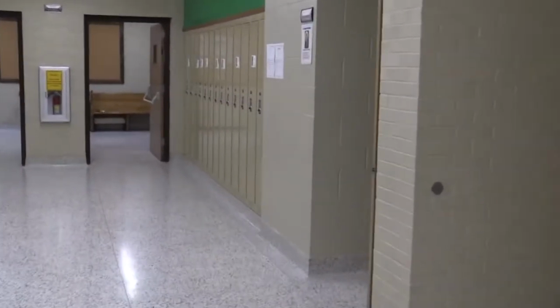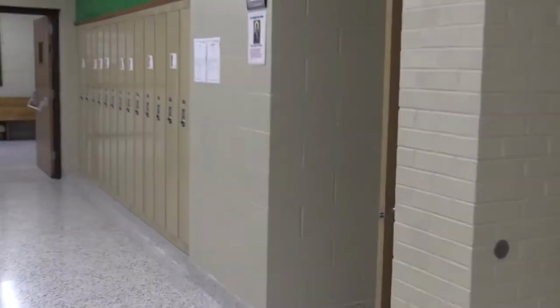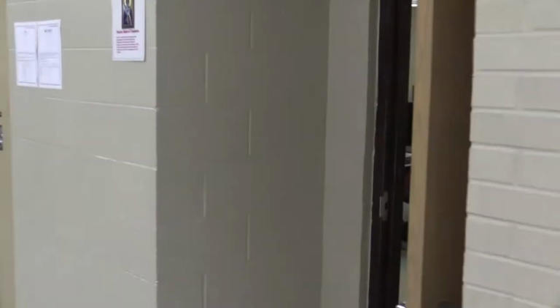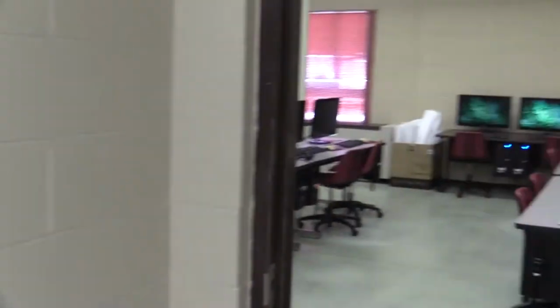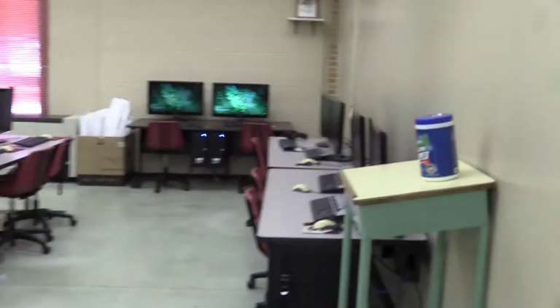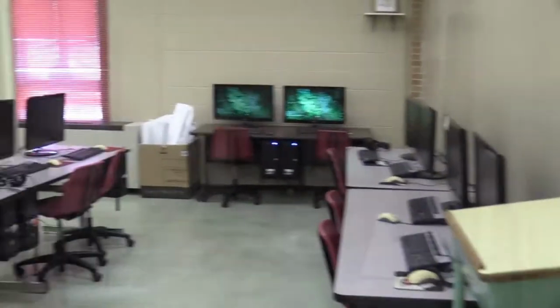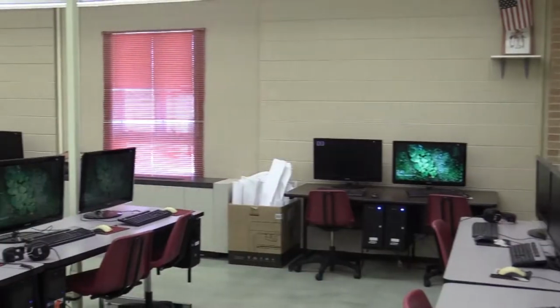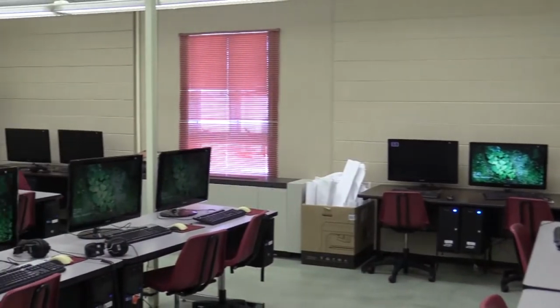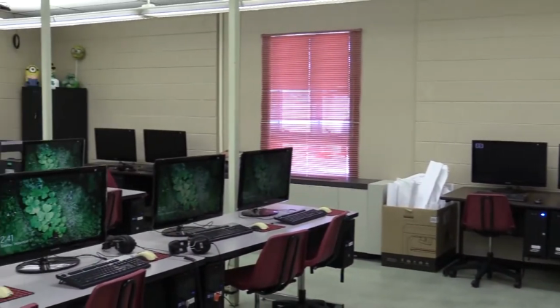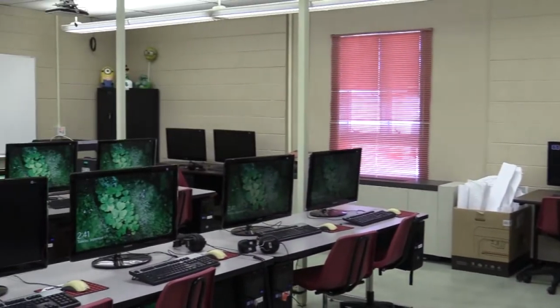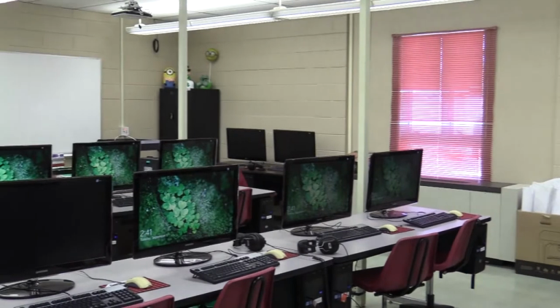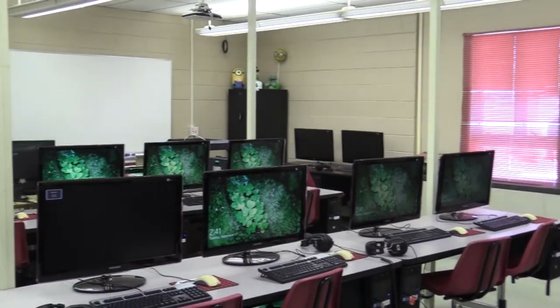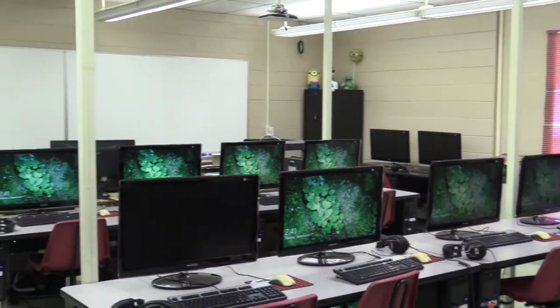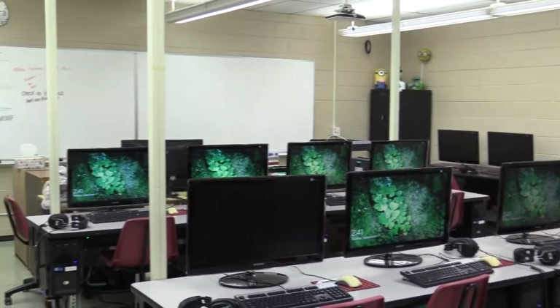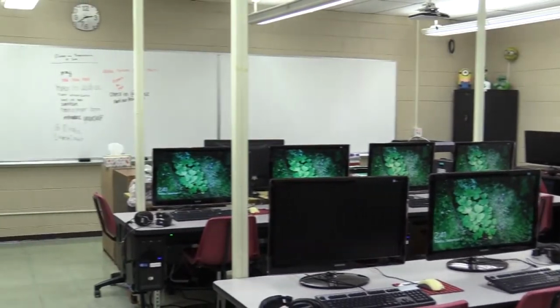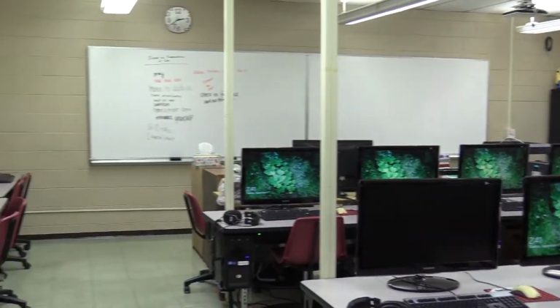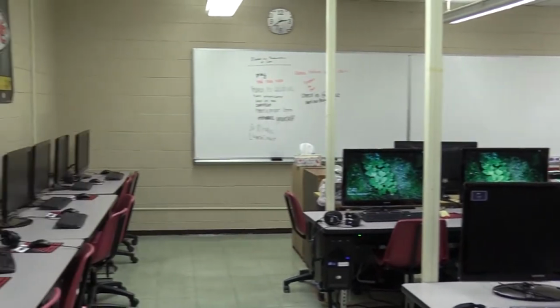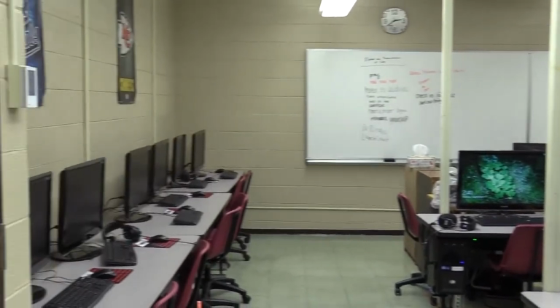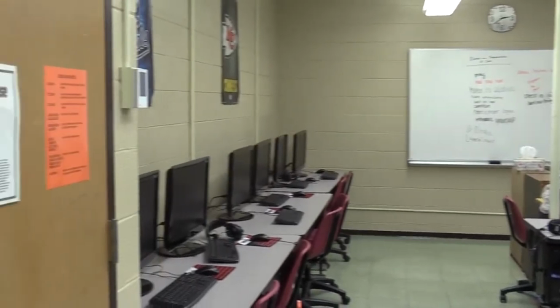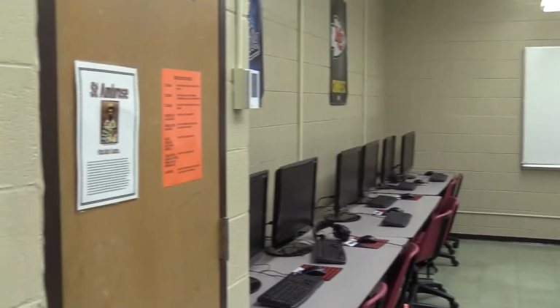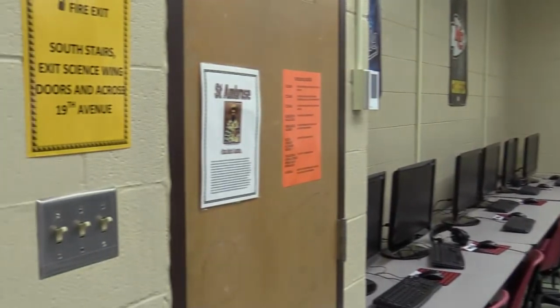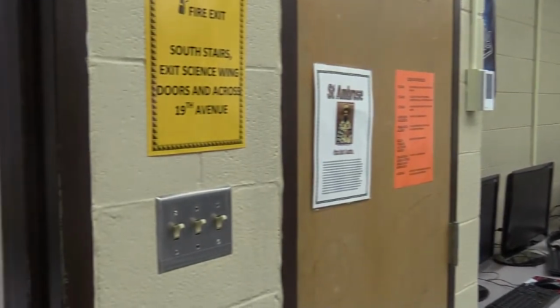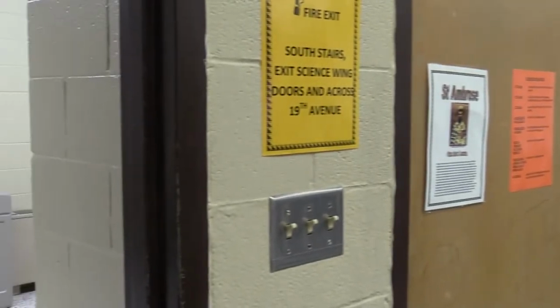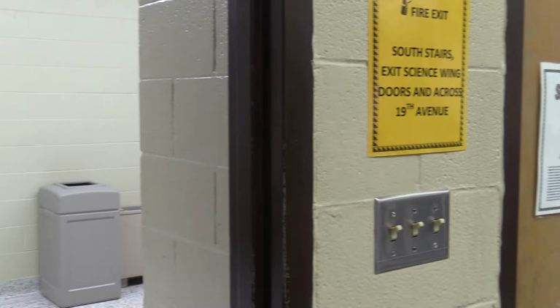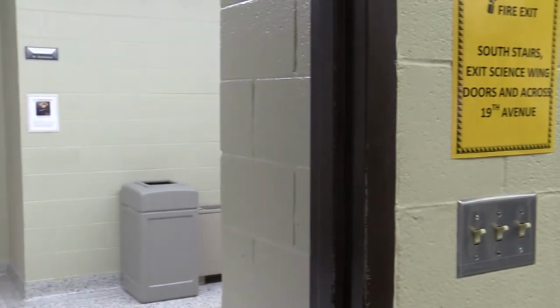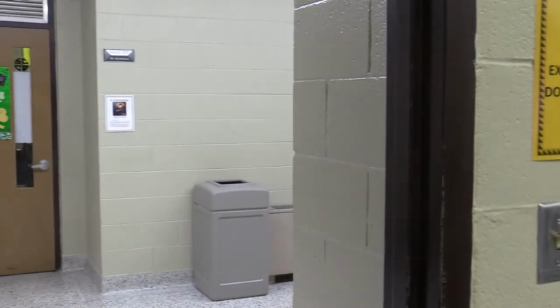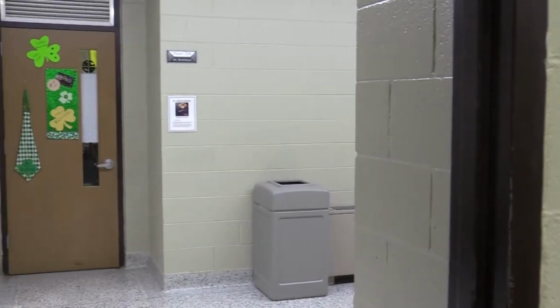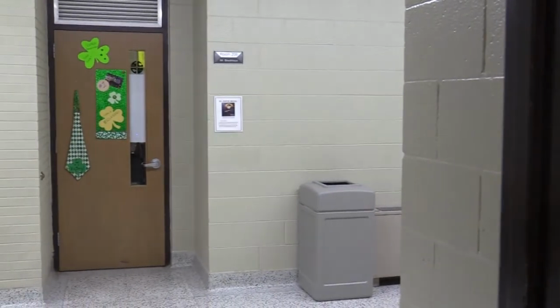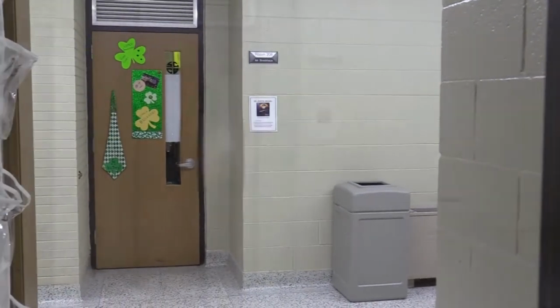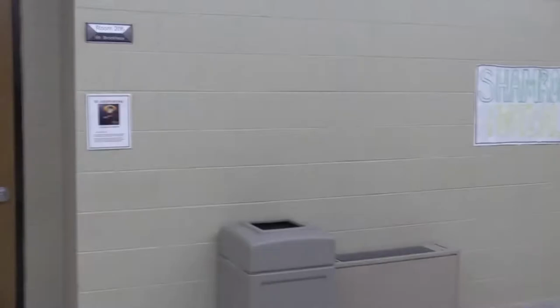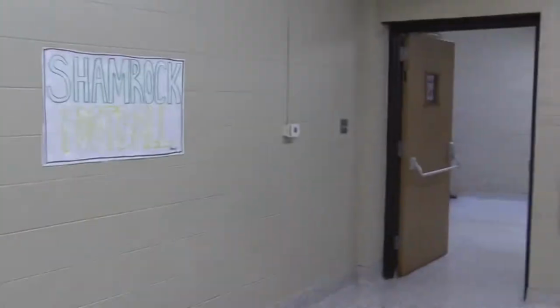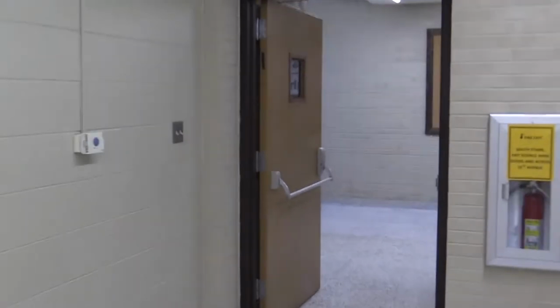Wrapping up the second floor, we stop in another lab-based classroom. In this room, computer applications, video production, and other business classes are held. Programs used in this classroom include Adobe Premiere, SketchUp, and Office Suite programs.